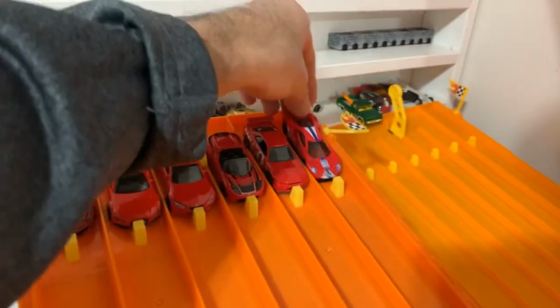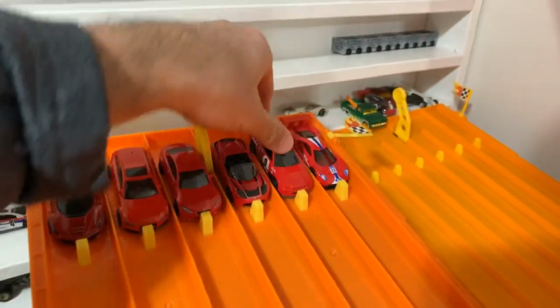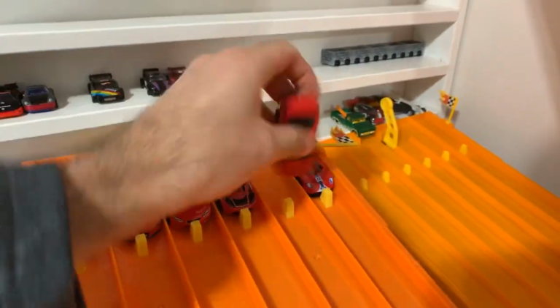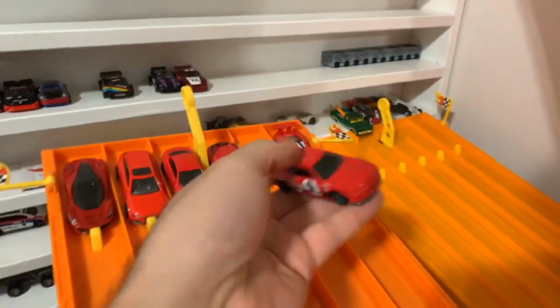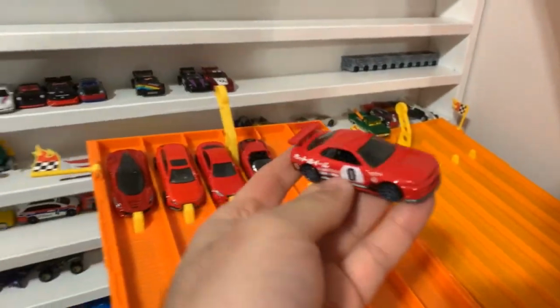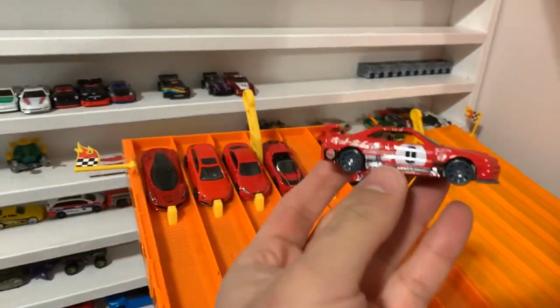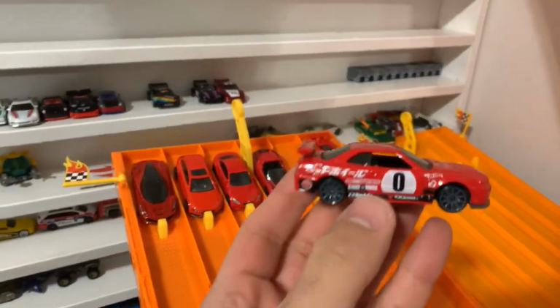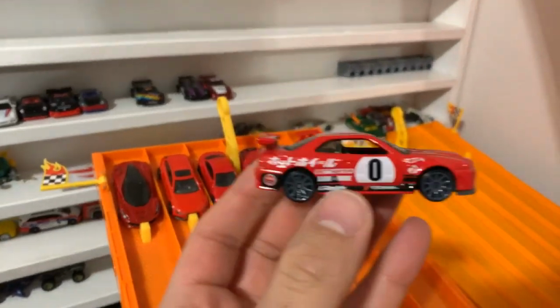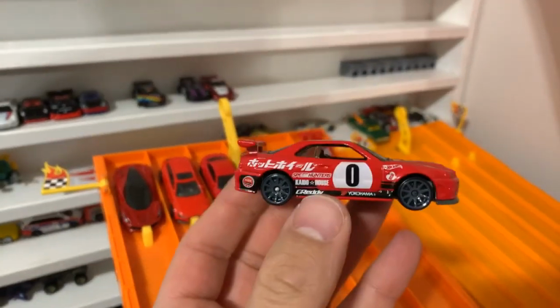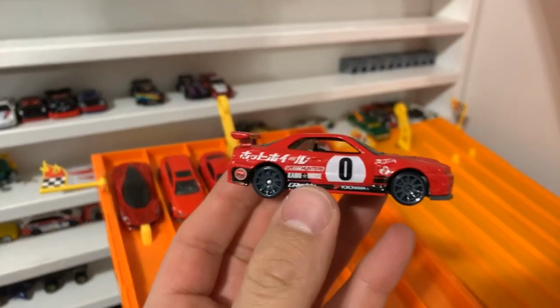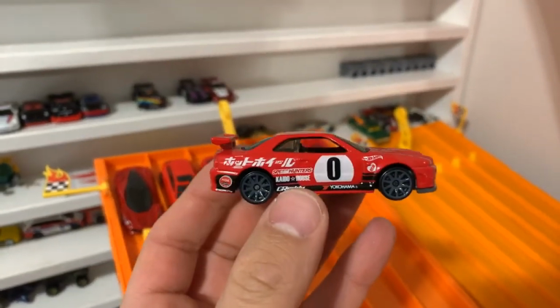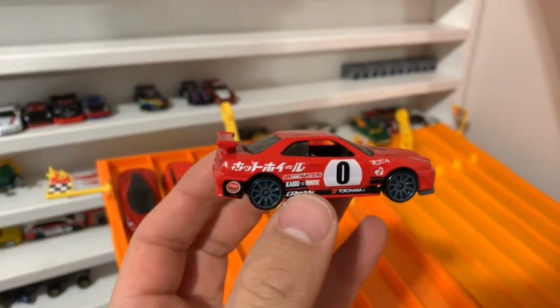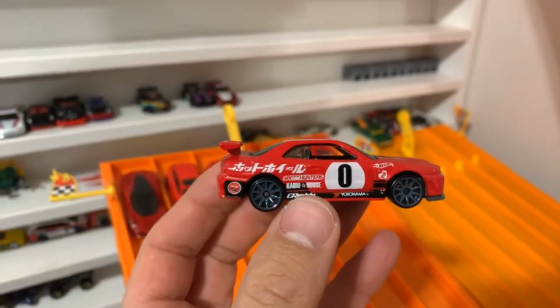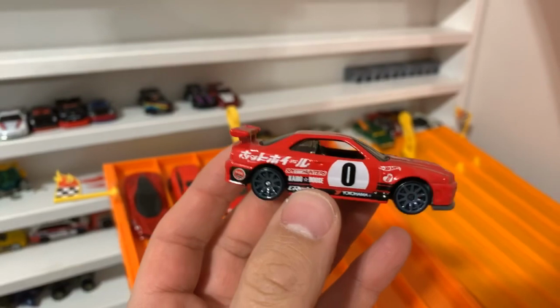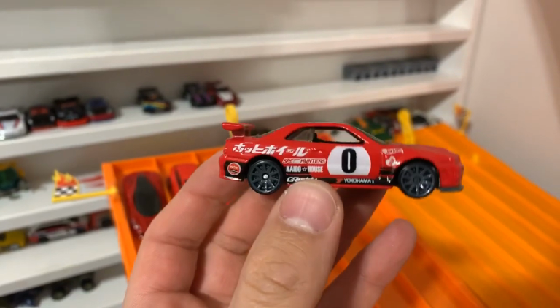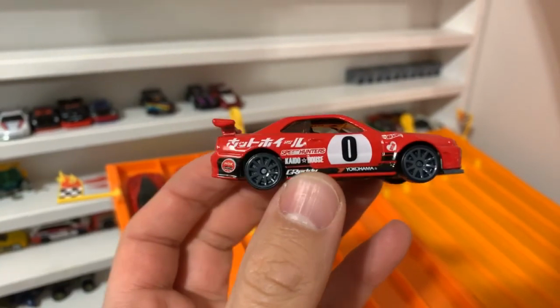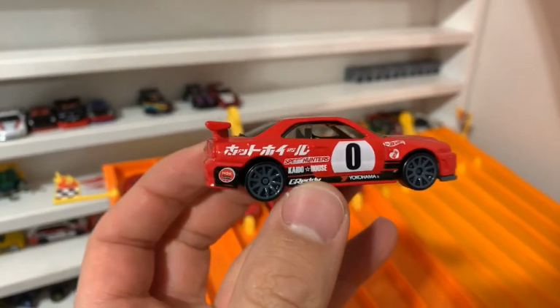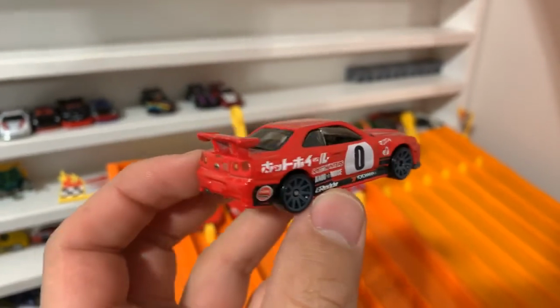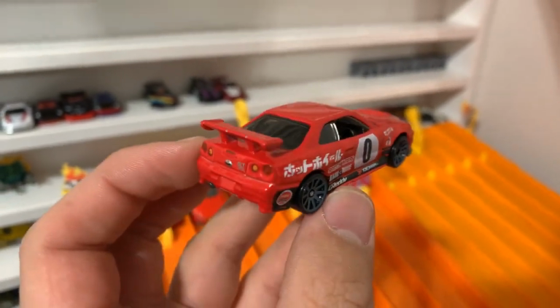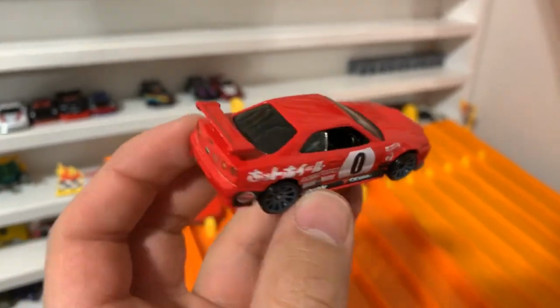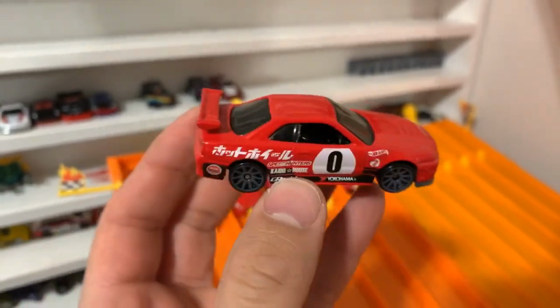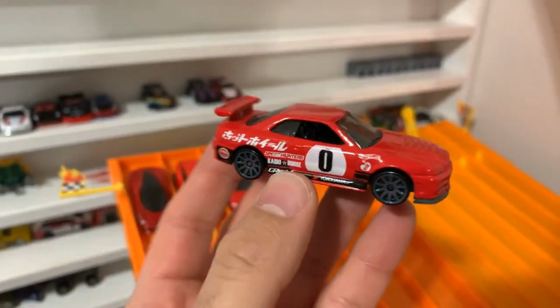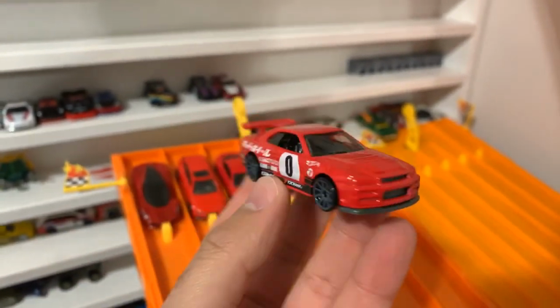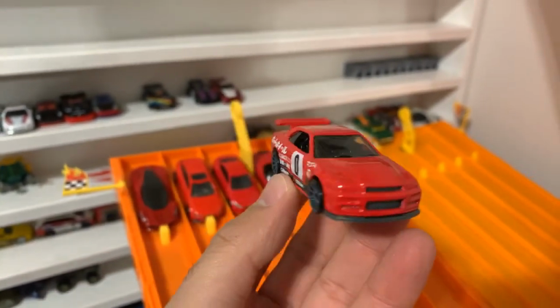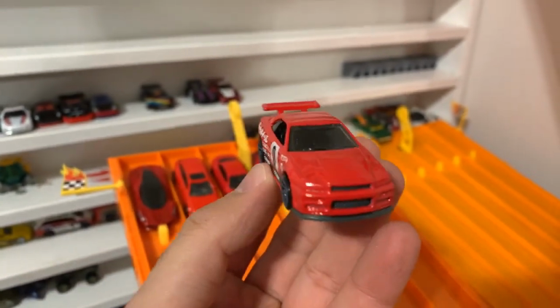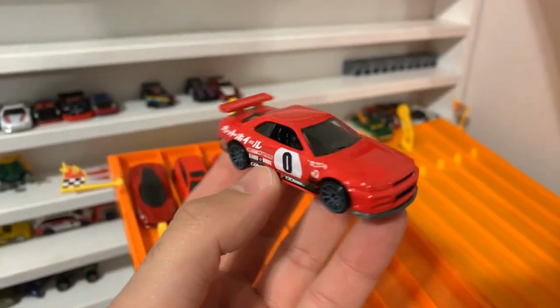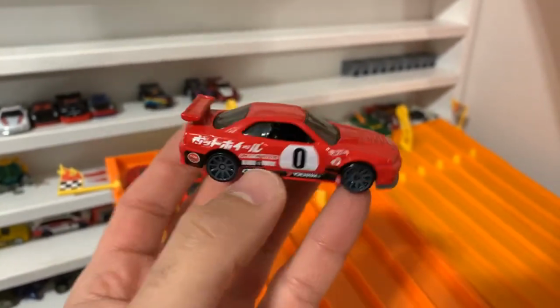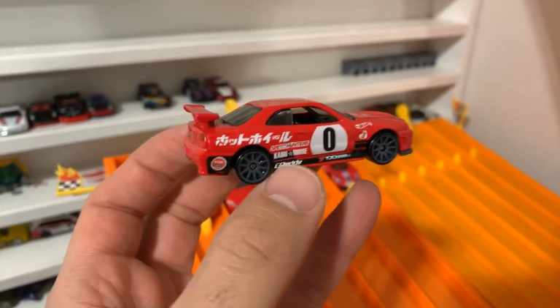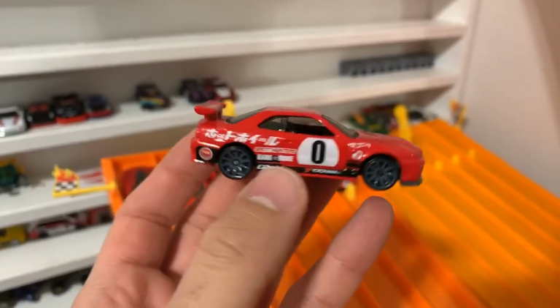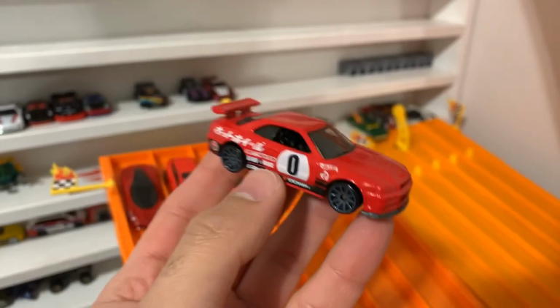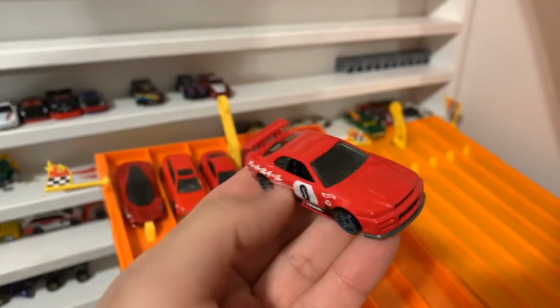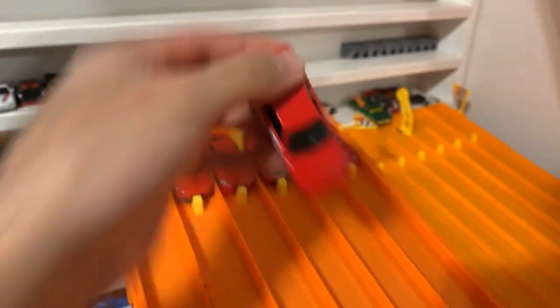Next up, we've got the Nissan Skyline GTR R34. Check out the graphics on the side of that — crazy, crazy-looking one. Very, very cool.